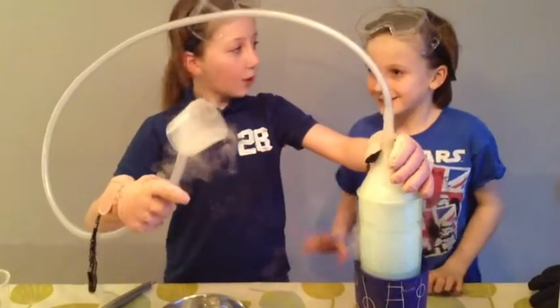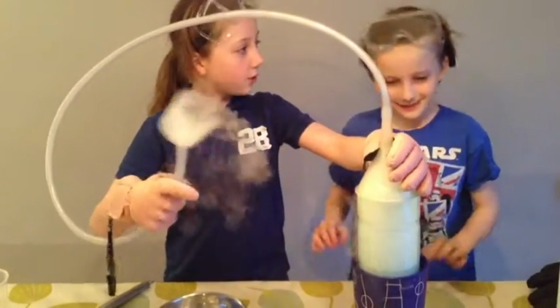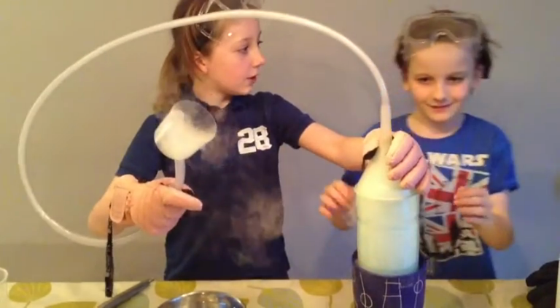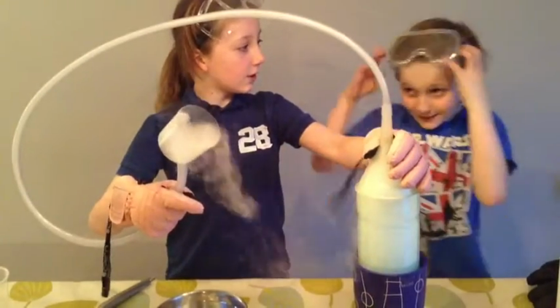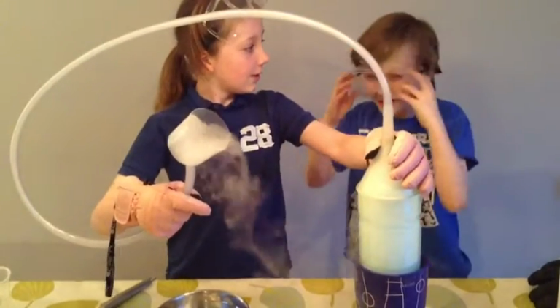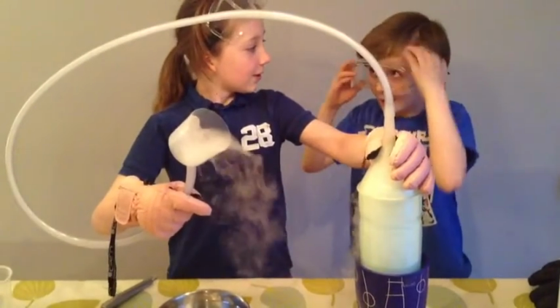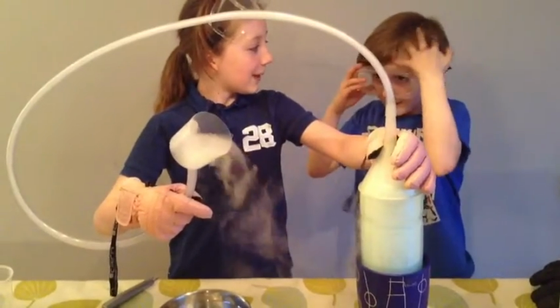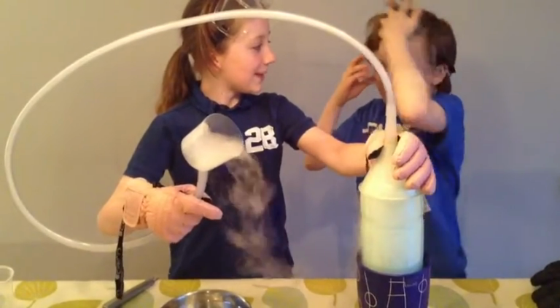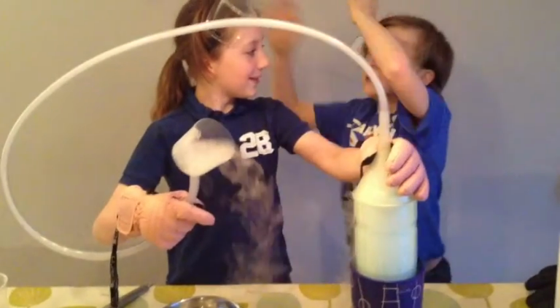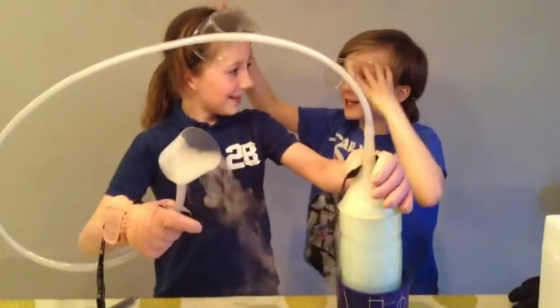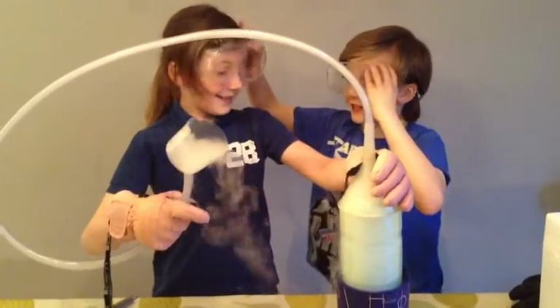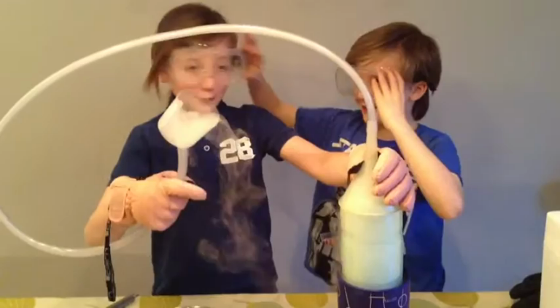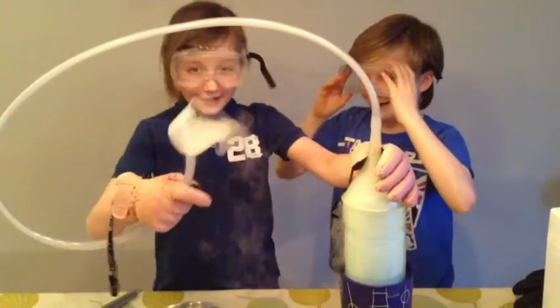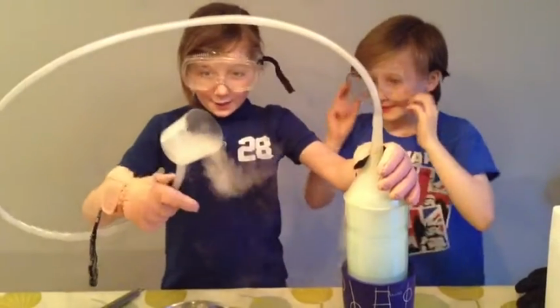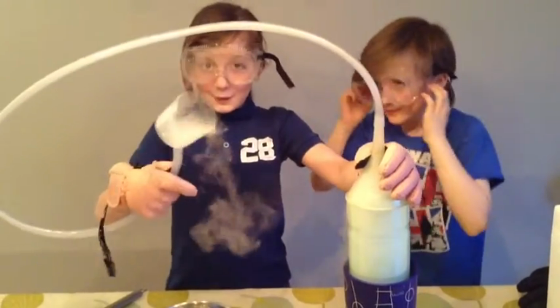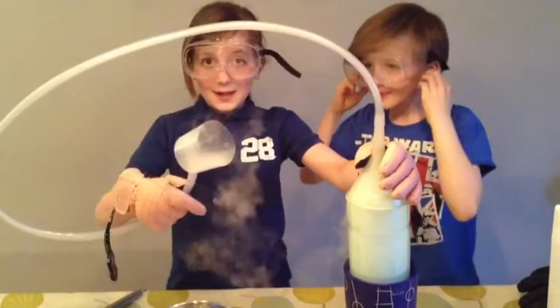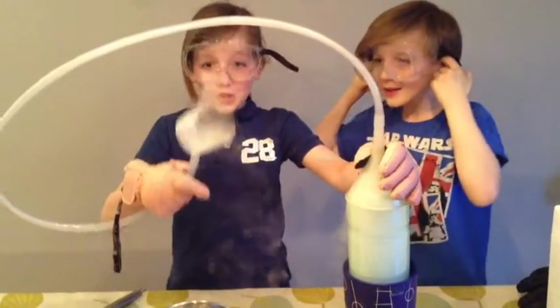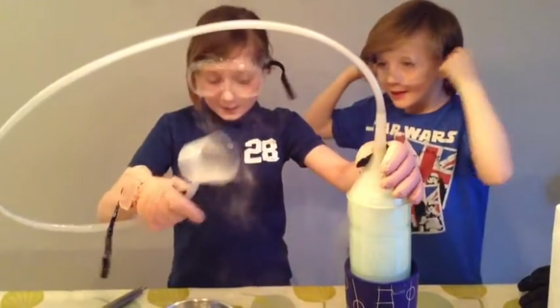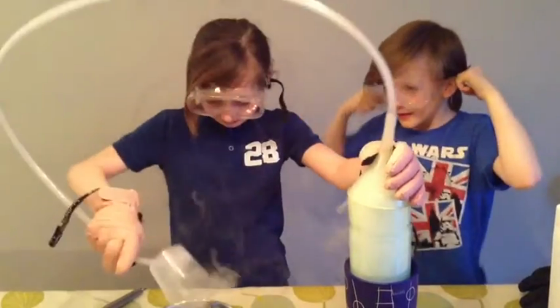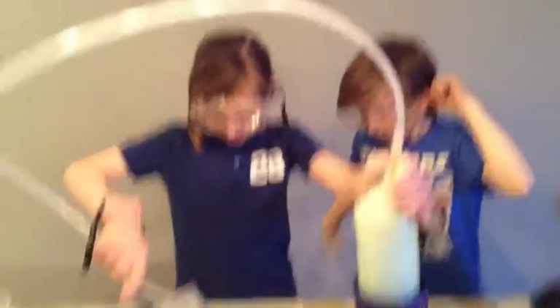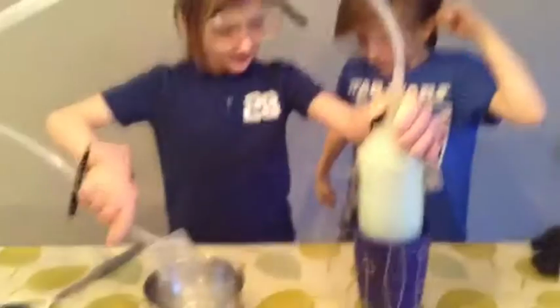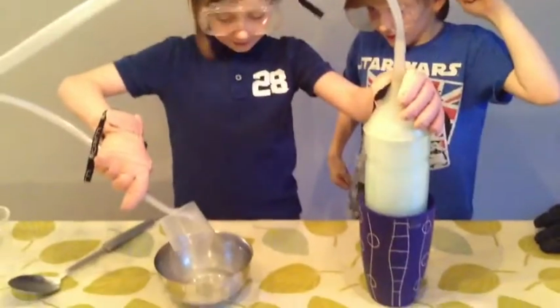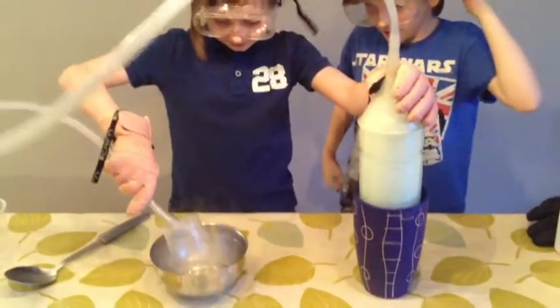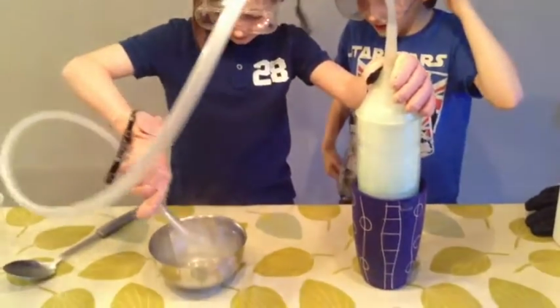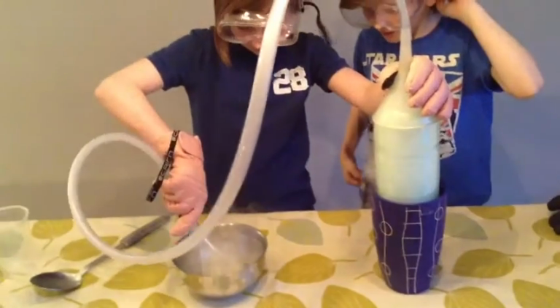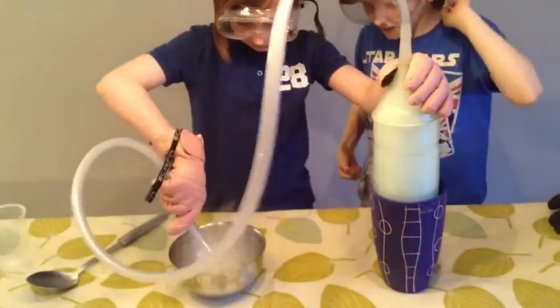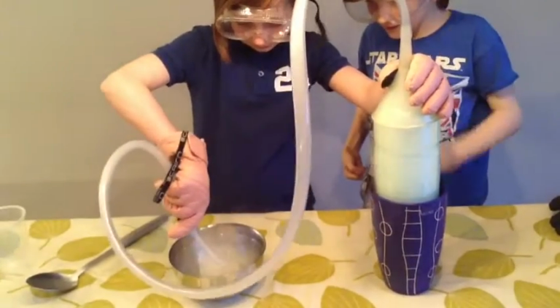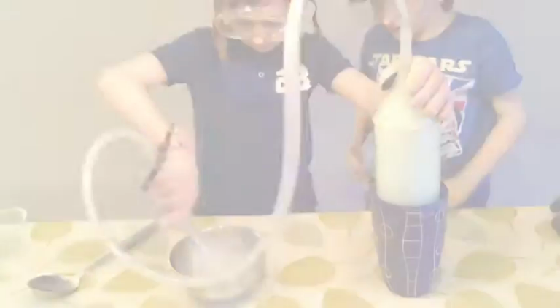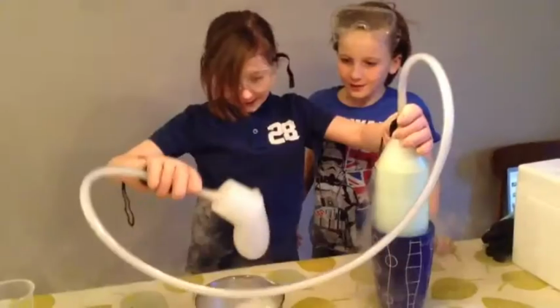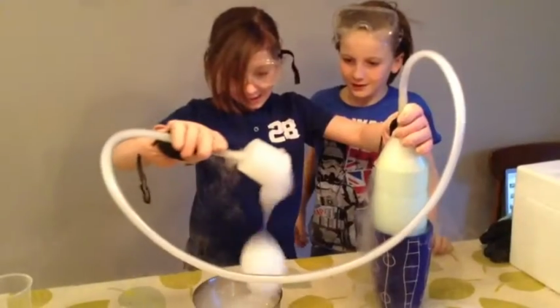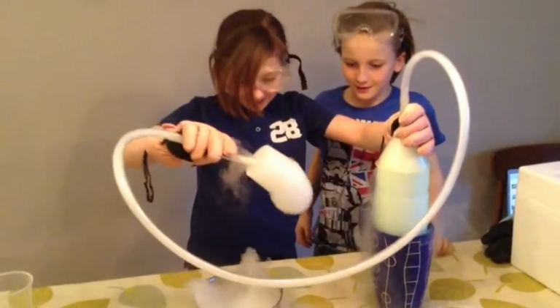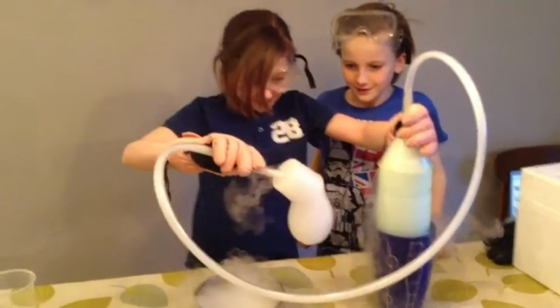Put your goggles on. Now if we dip it in, it should come out as bubbles. Let's see if this works. Look at that!